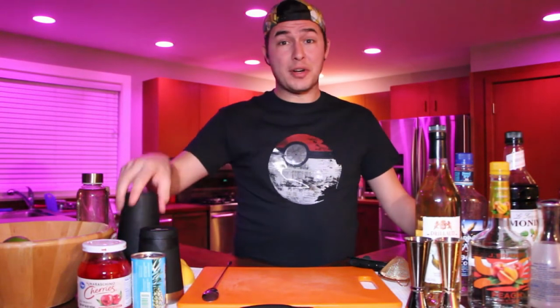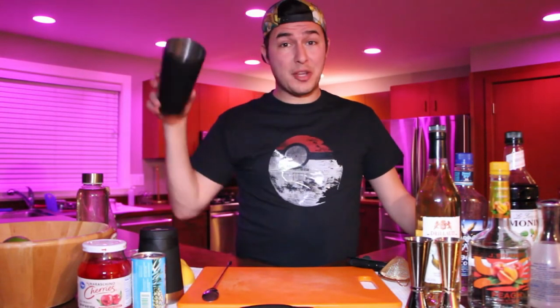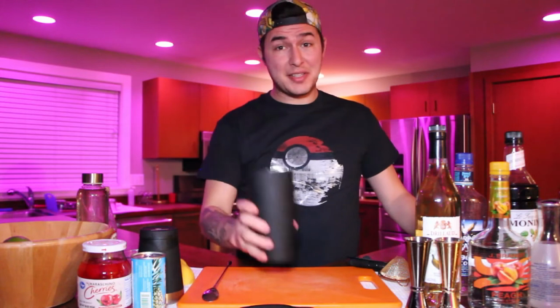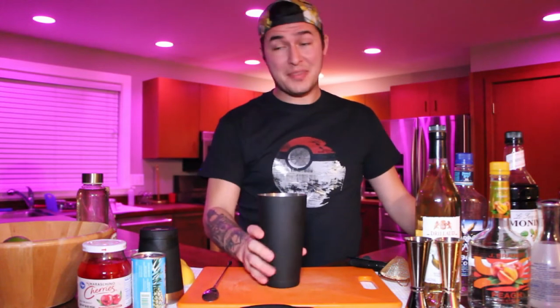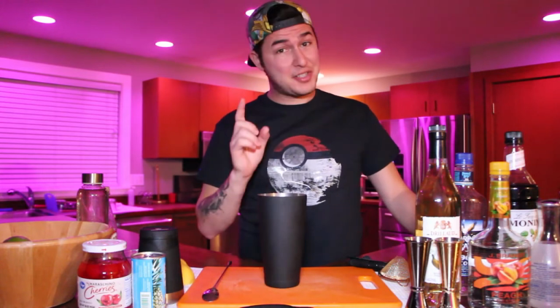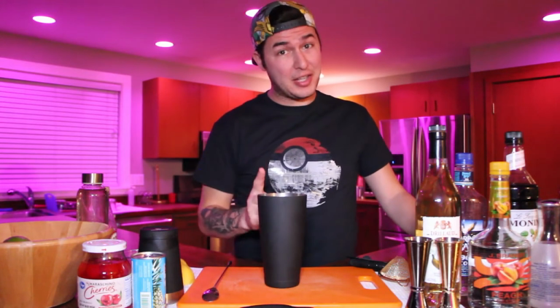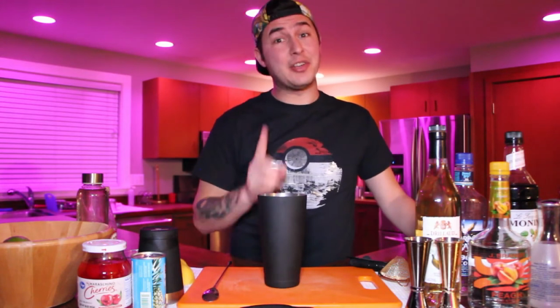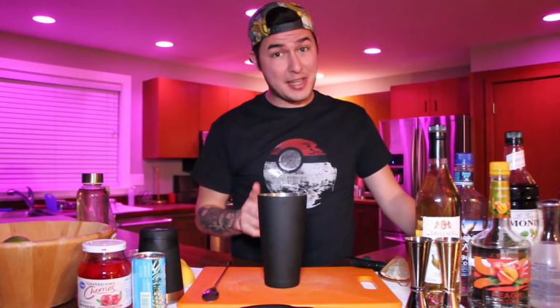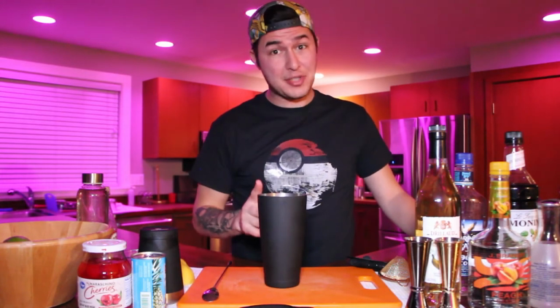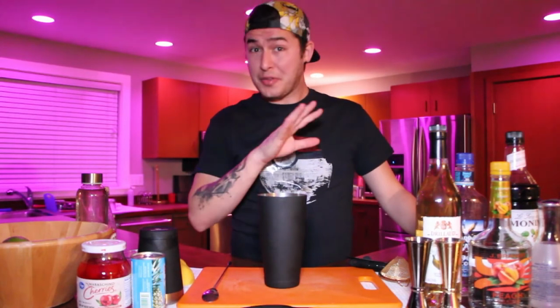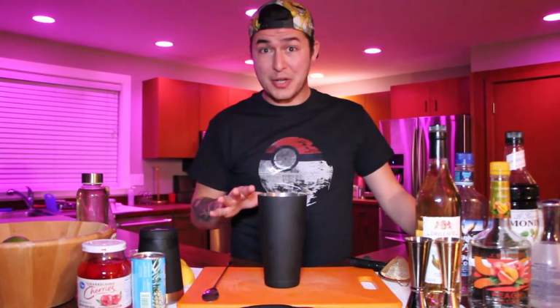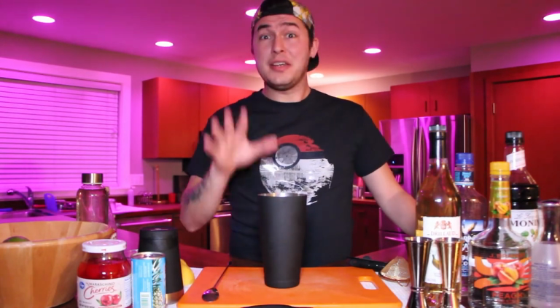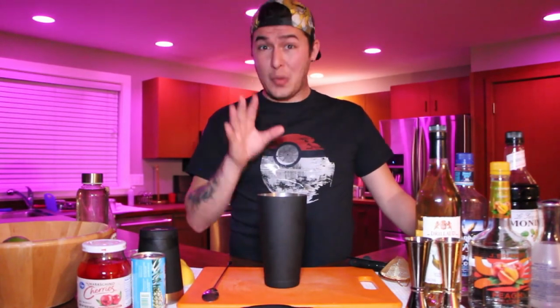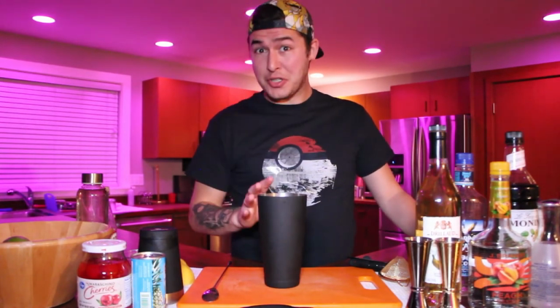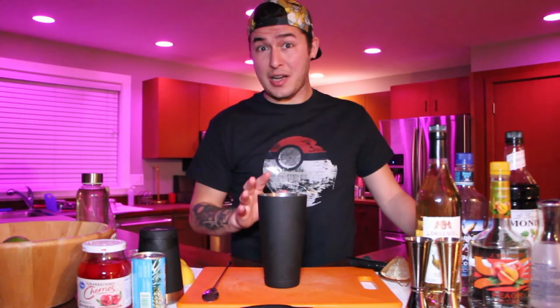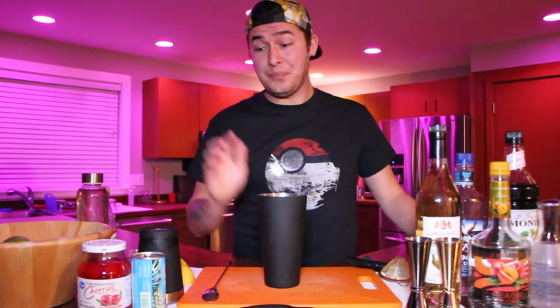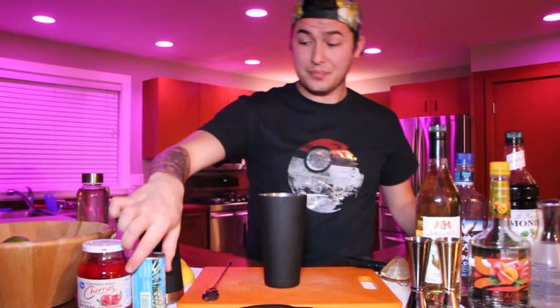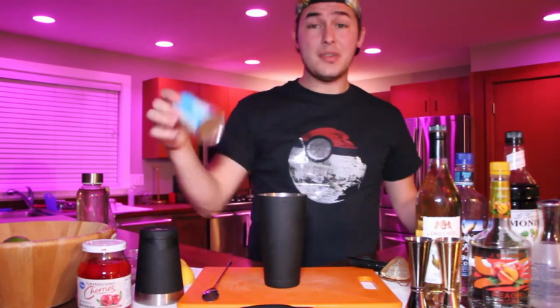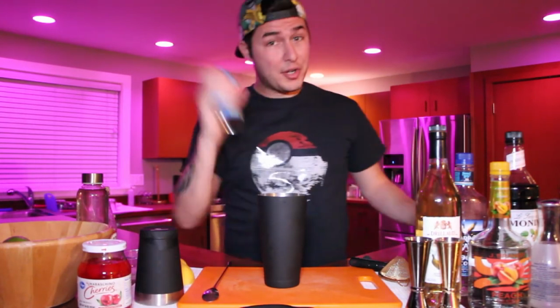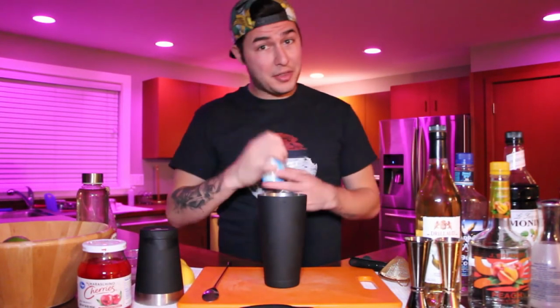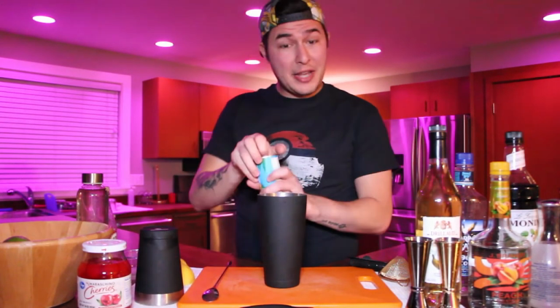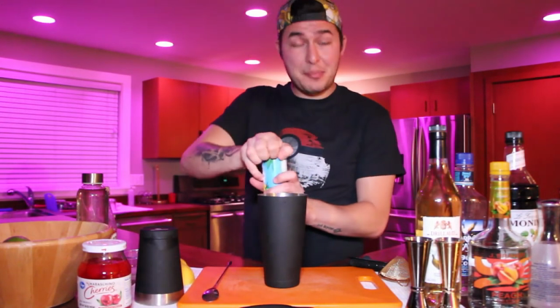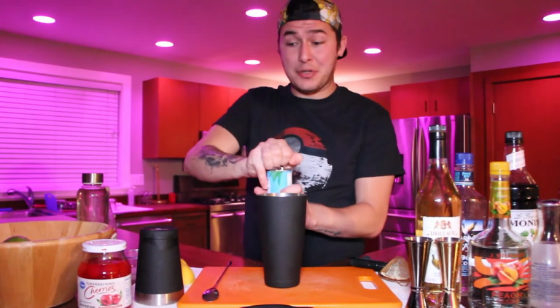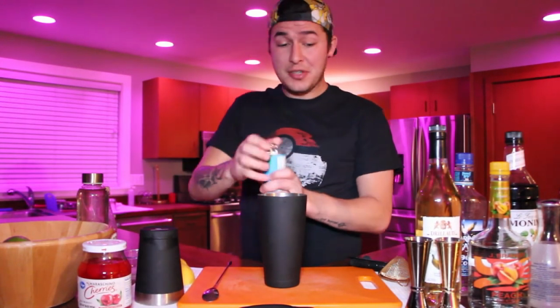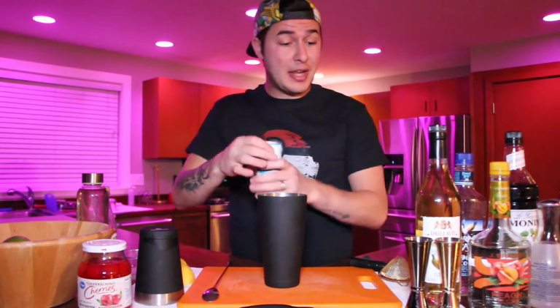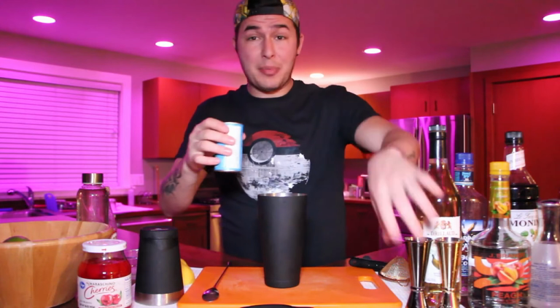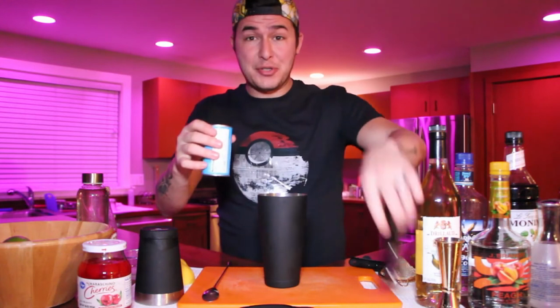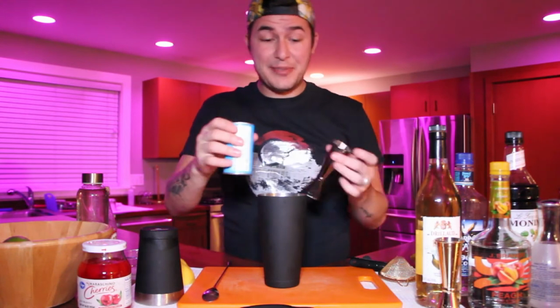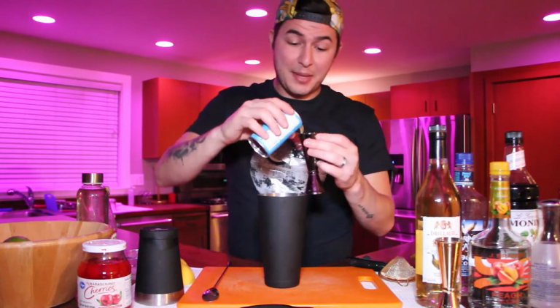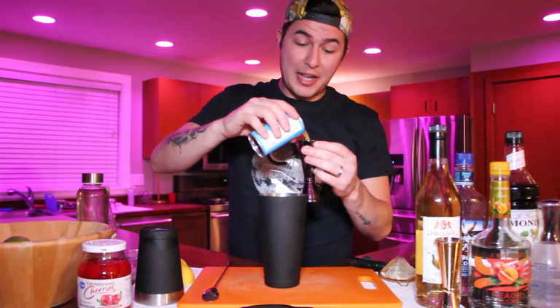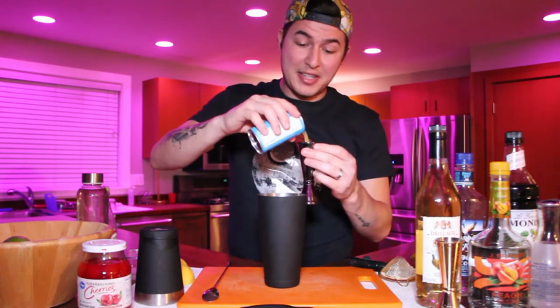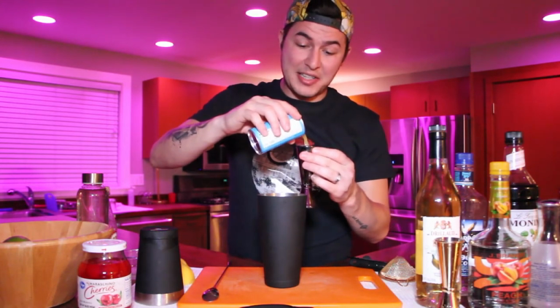We're going to start with our mixing tin, and this is a shaken cocktail because it does have juice. Other than the first drink we did, you should always shake a juice cocktail. We're going to start with three ounces of pineapple juice — go ahead and get your pineapple juice ready and put three ounces into the cocktail.